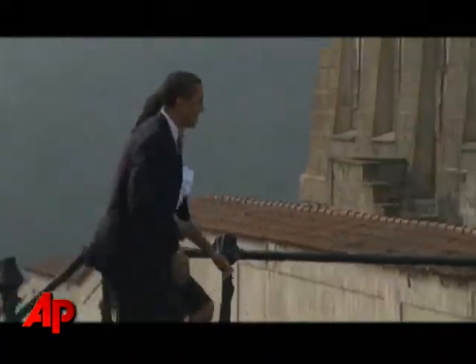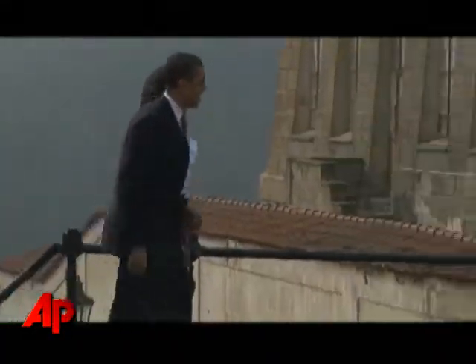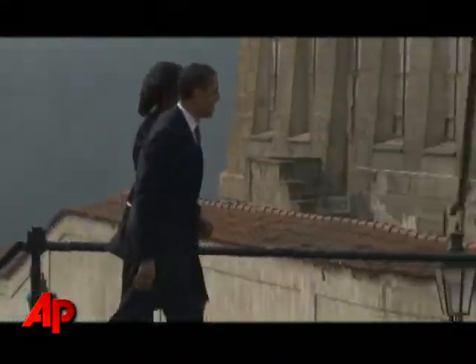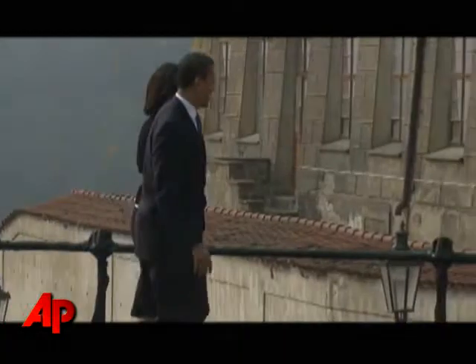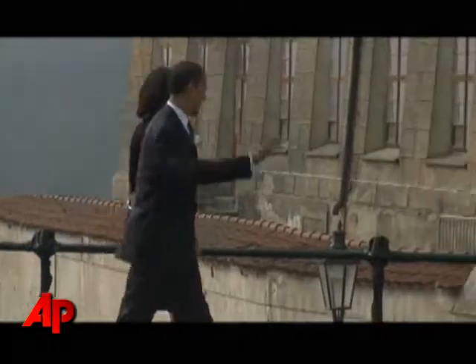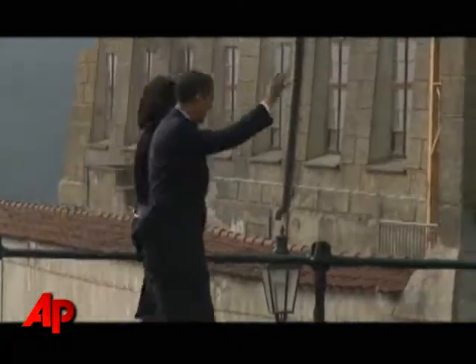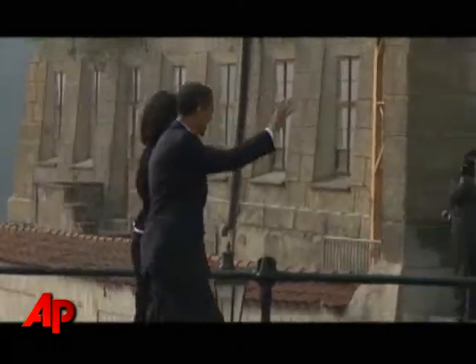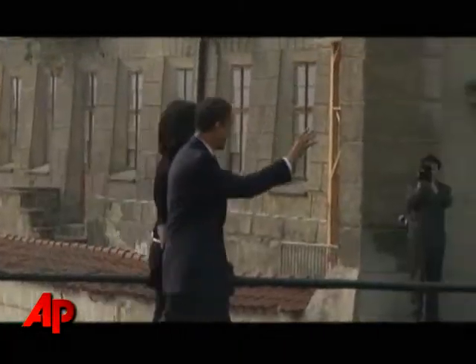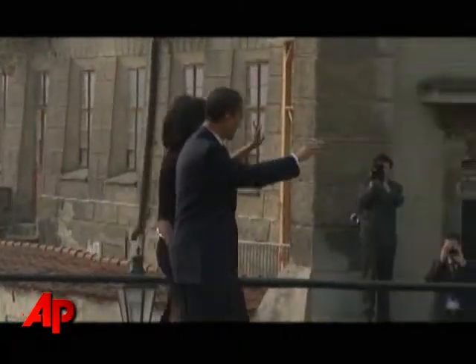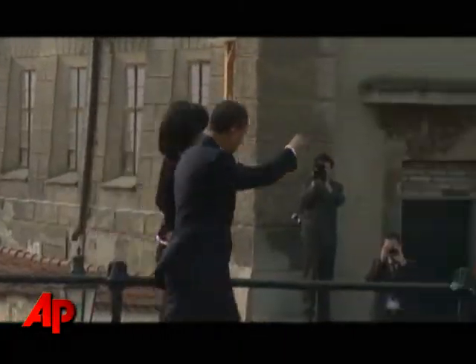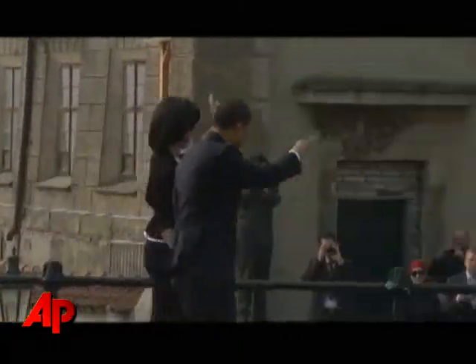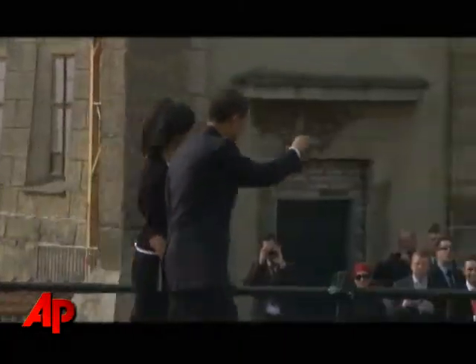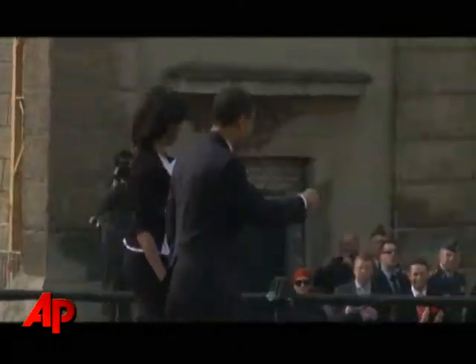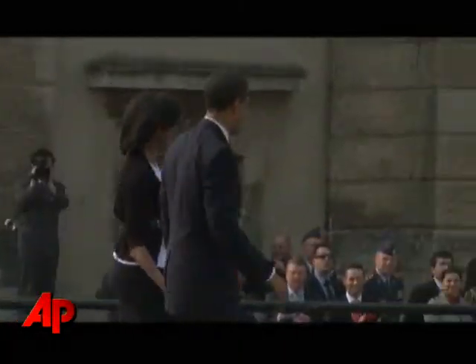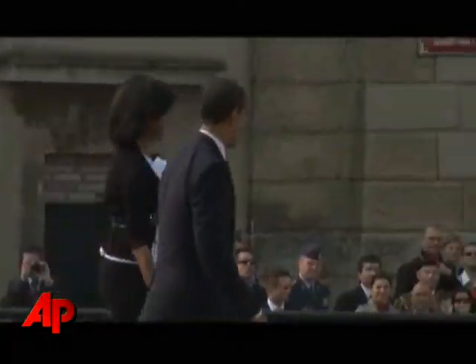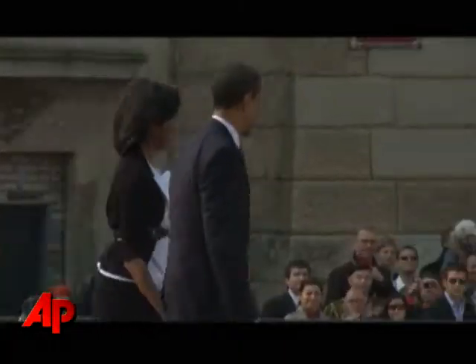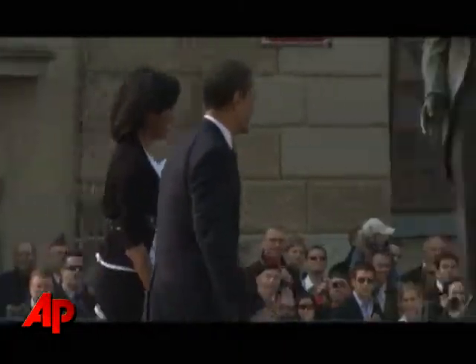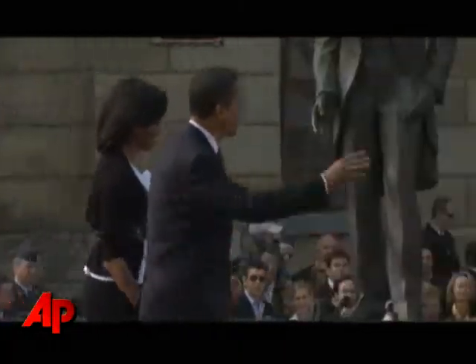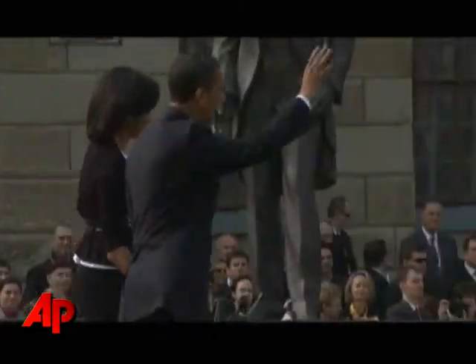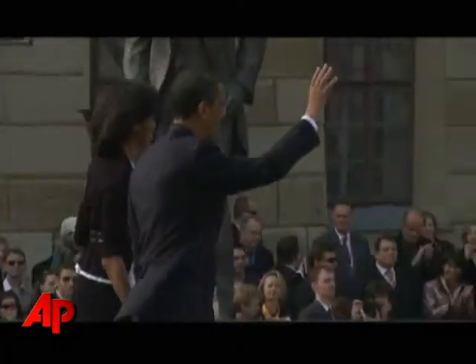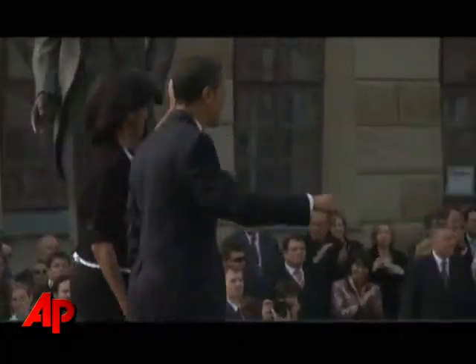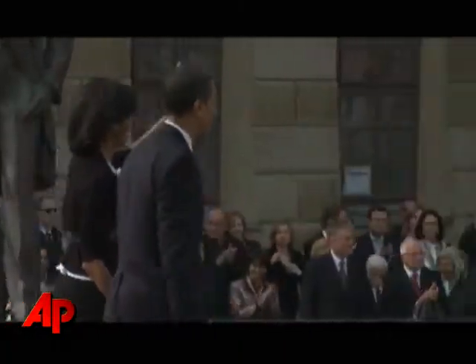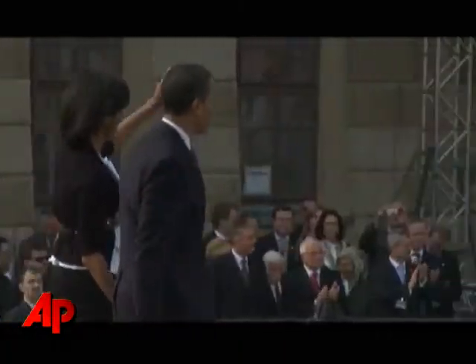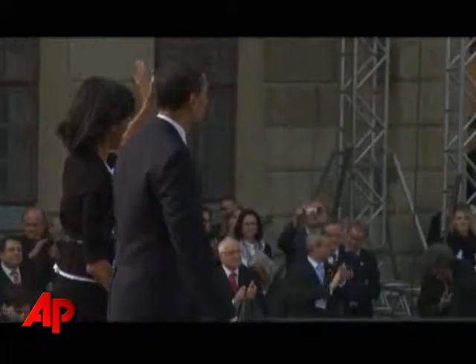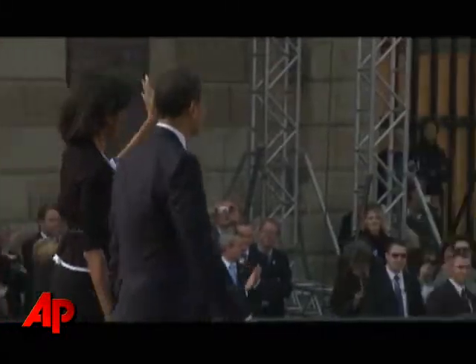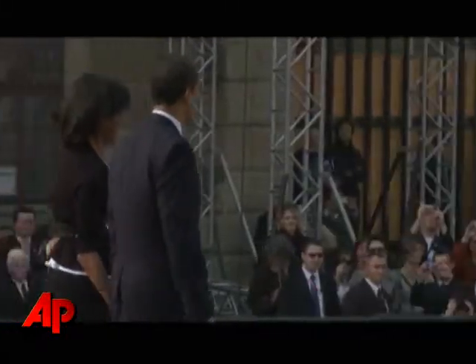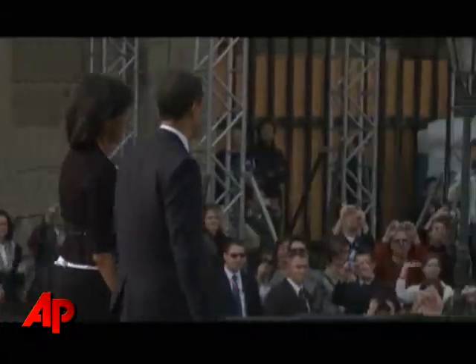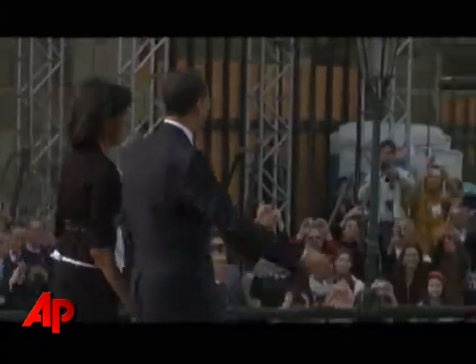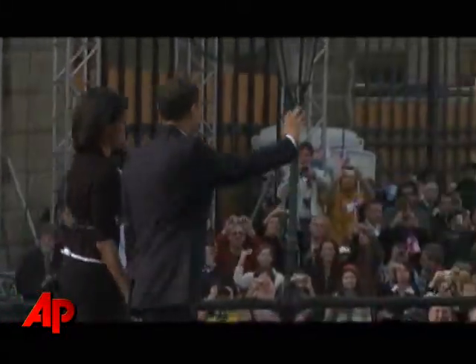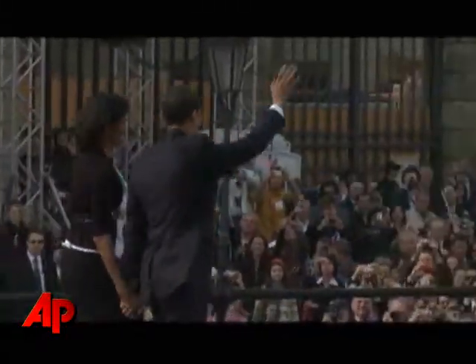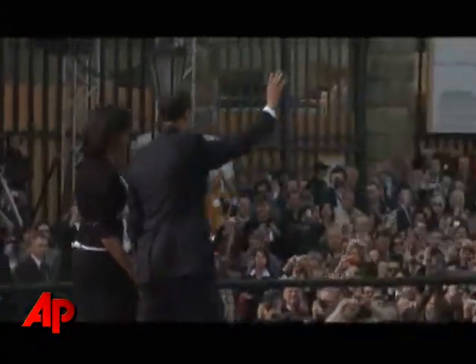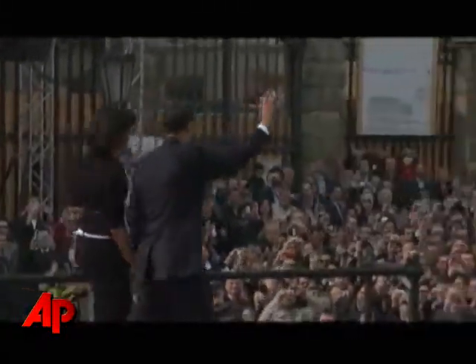And when Obama finally took the stage, I had a great angle for a nice long shot of him and the First Lady getting a warm welcome from the people of Prague.